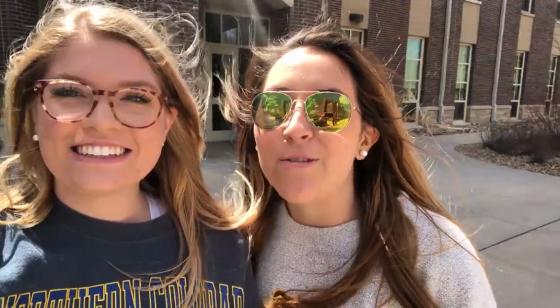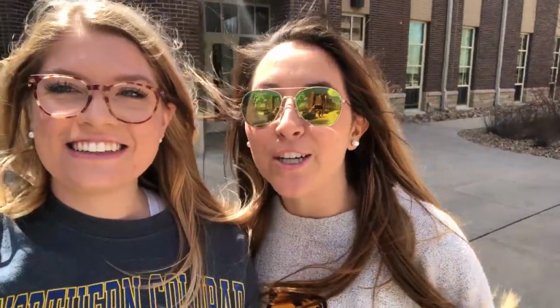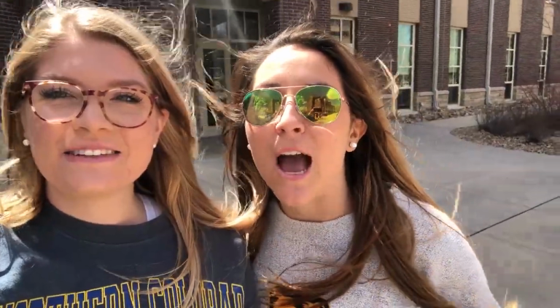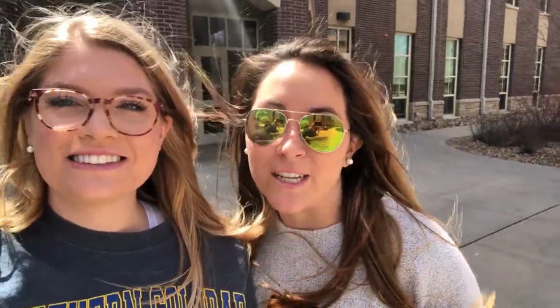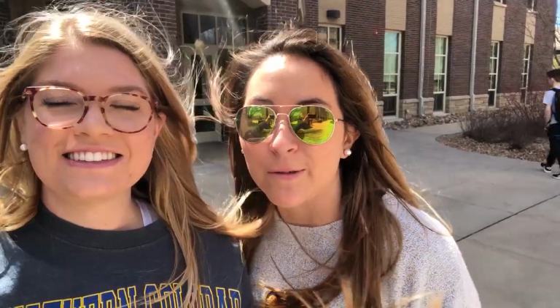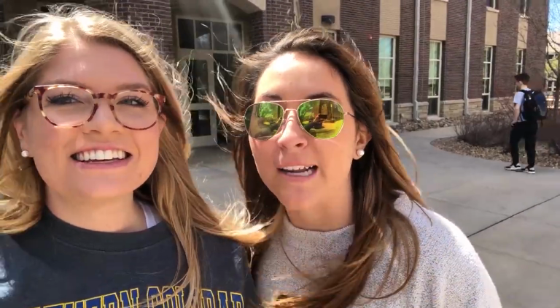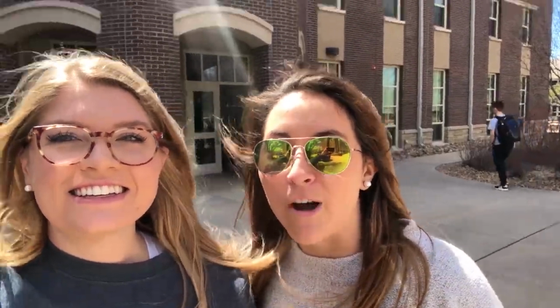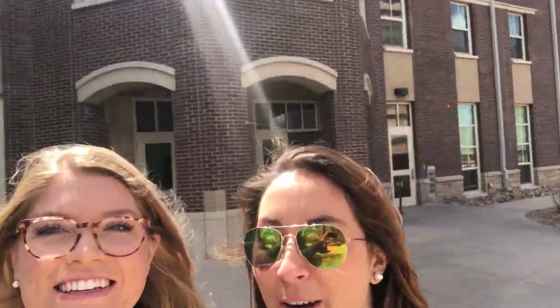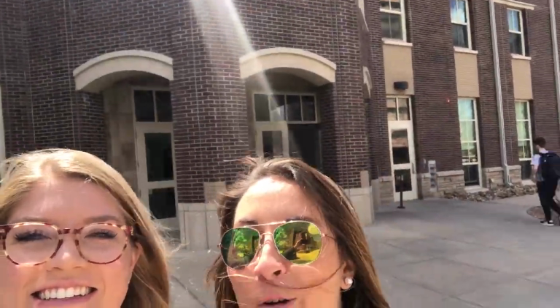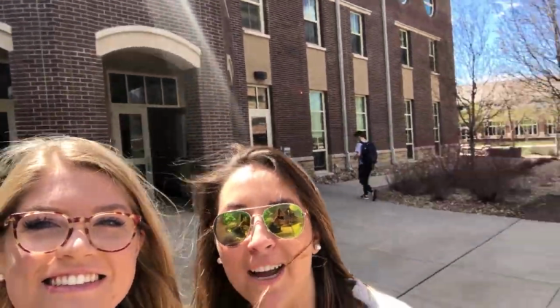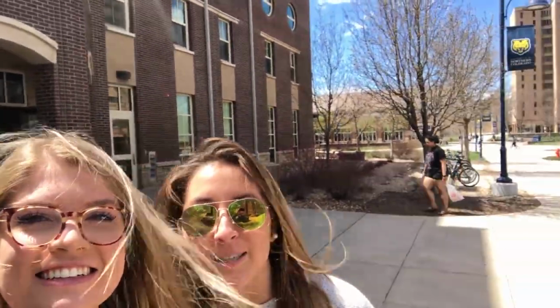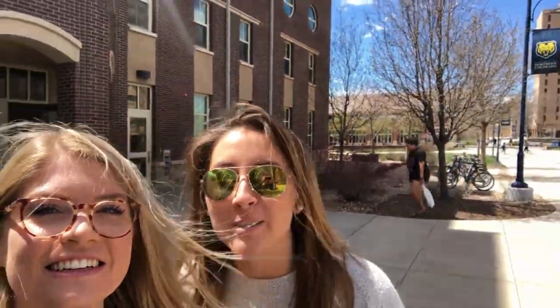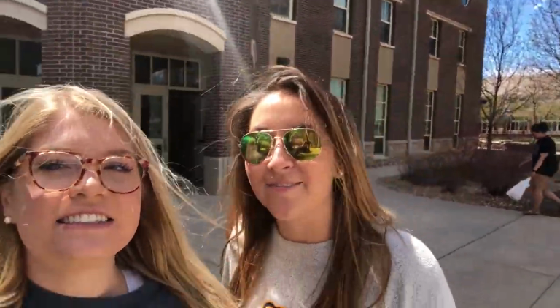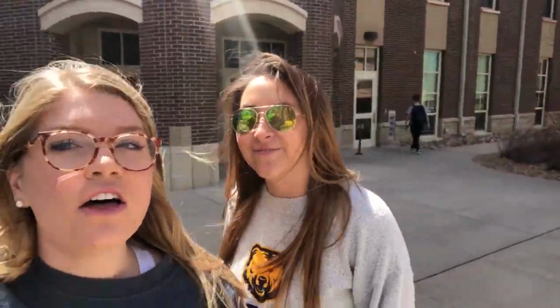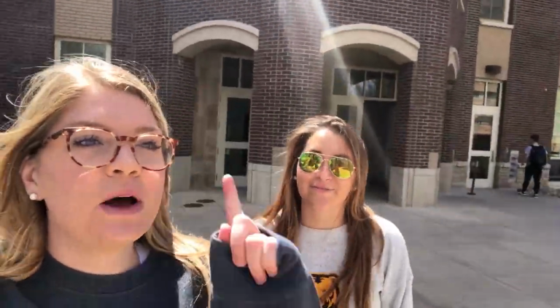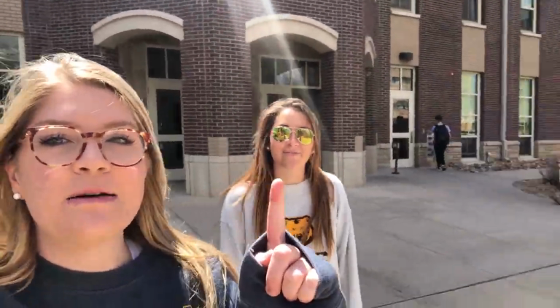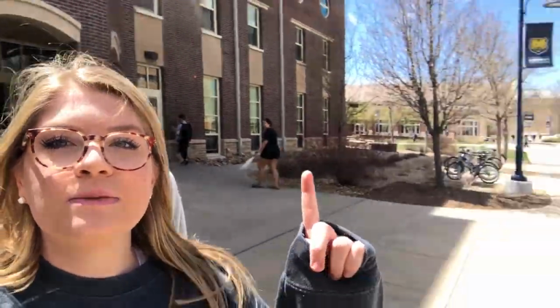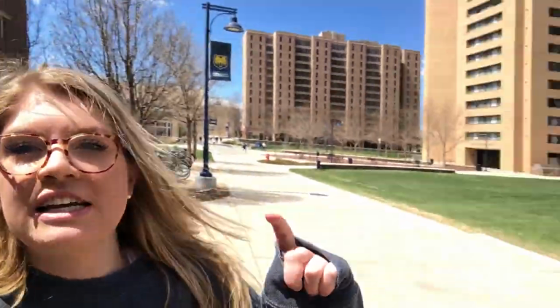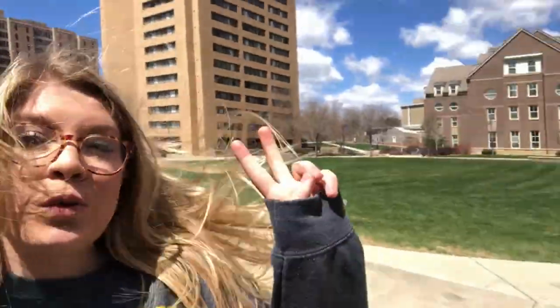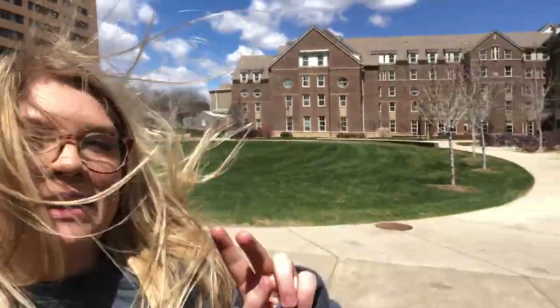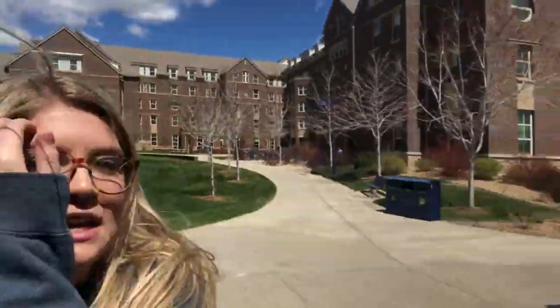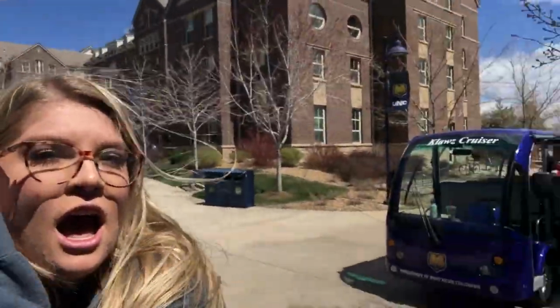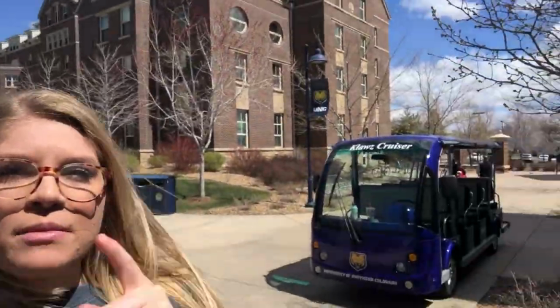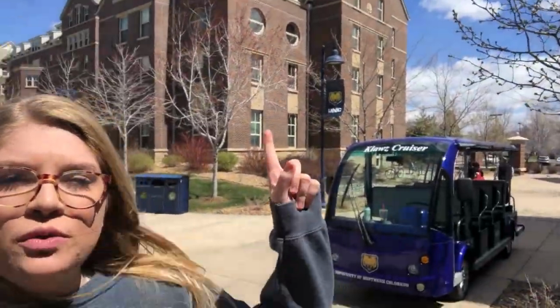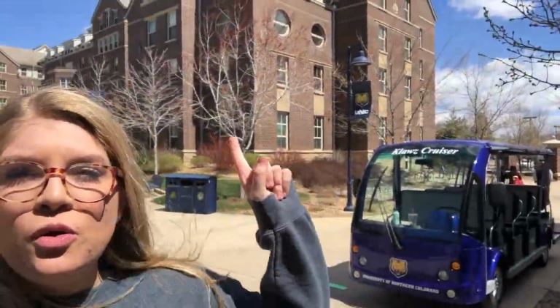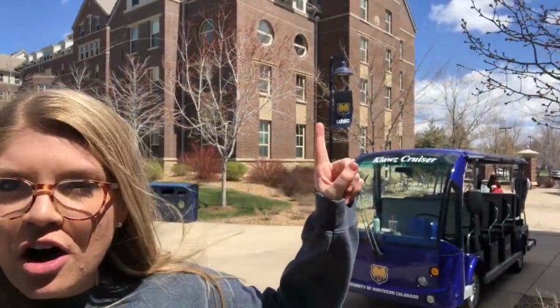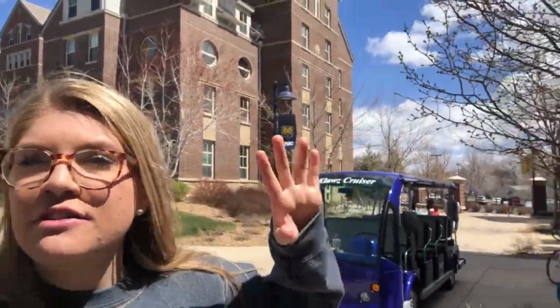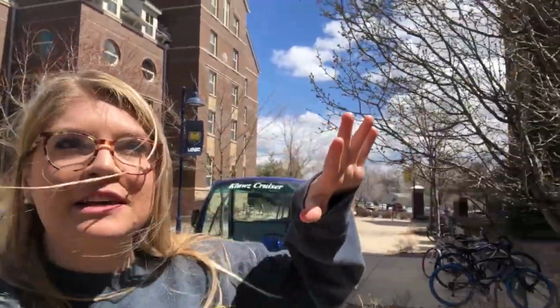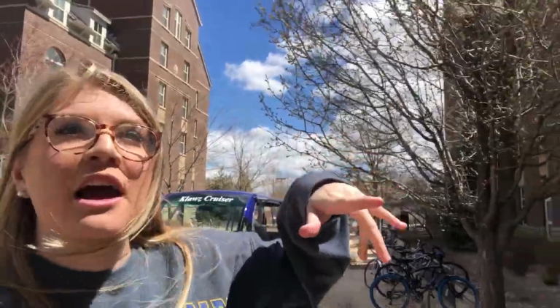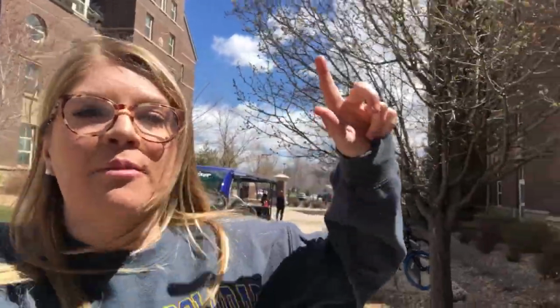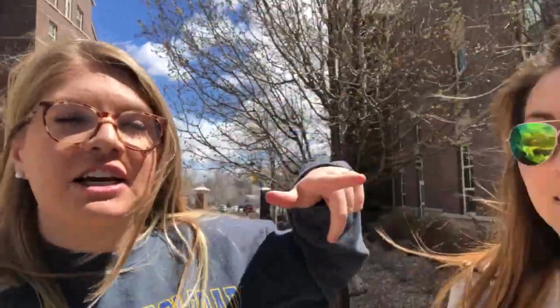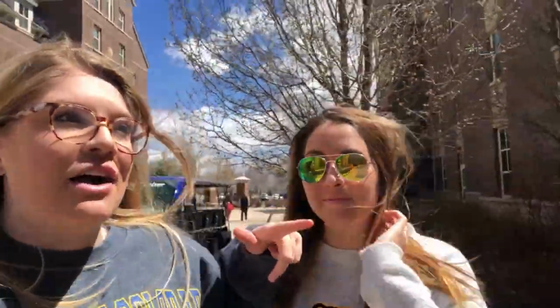The first residence hall that we're touring is South Hall. We're gonna check it out and see what the dorms are like. South Hall is on West Campus, which is basically a twin to North Hall, so they're very similar.